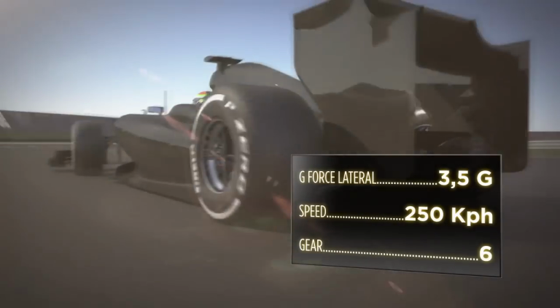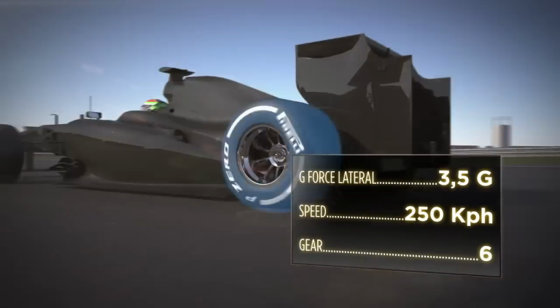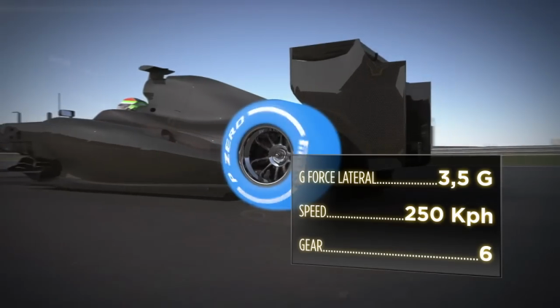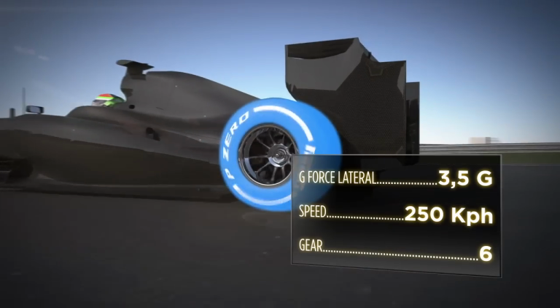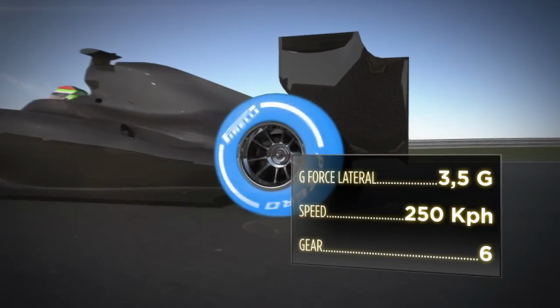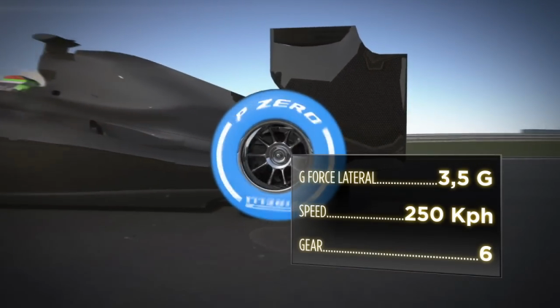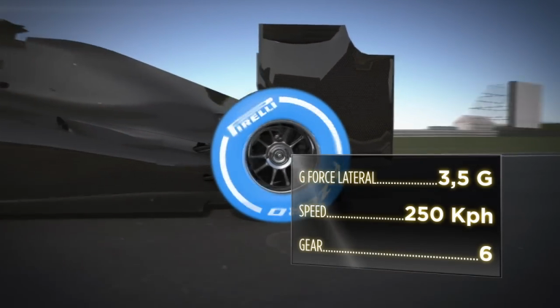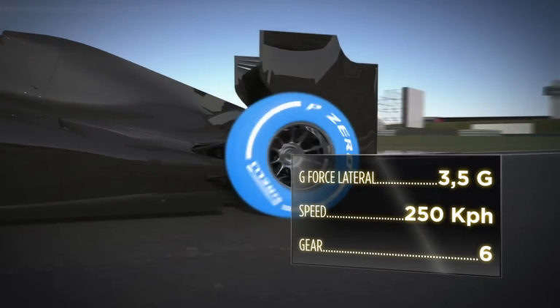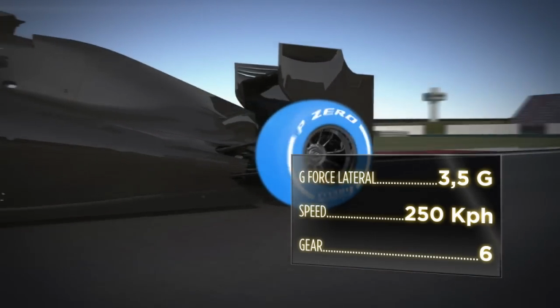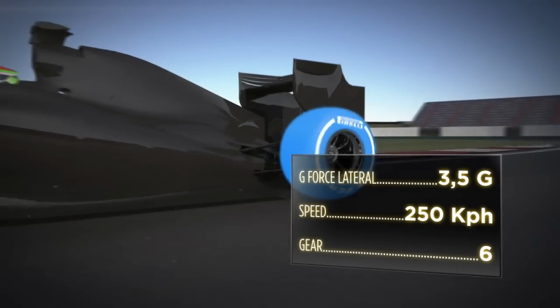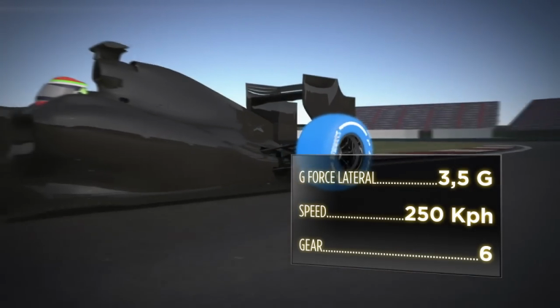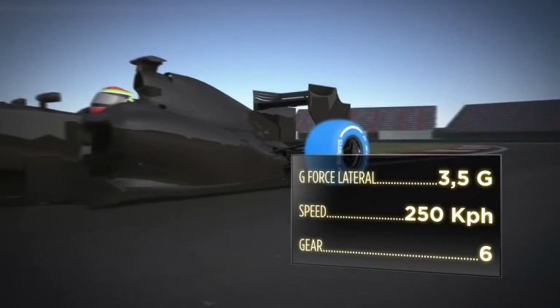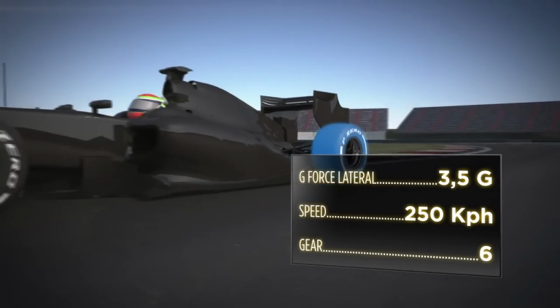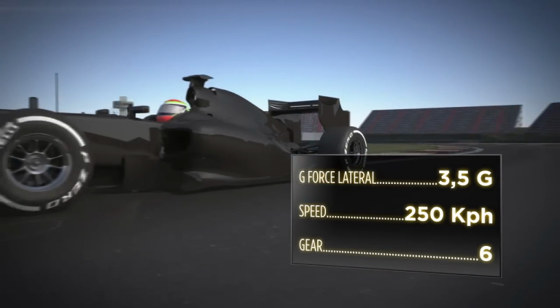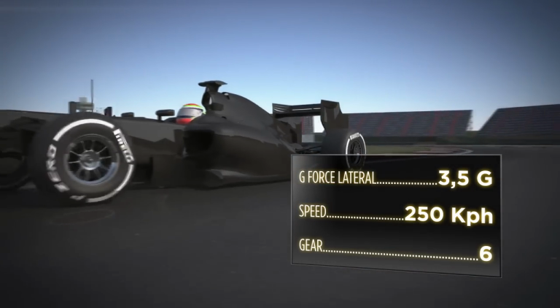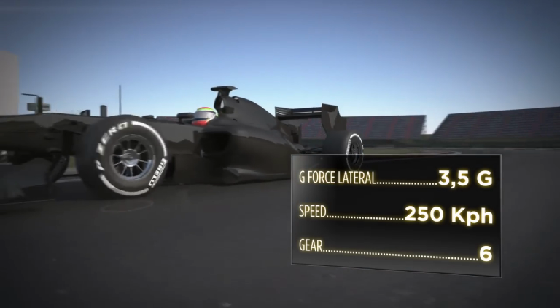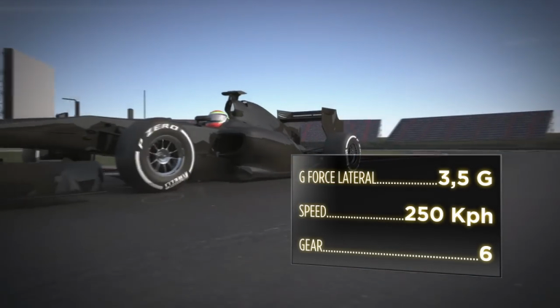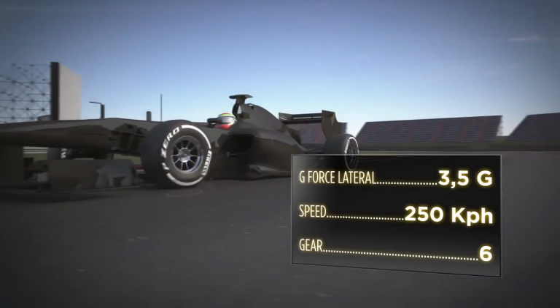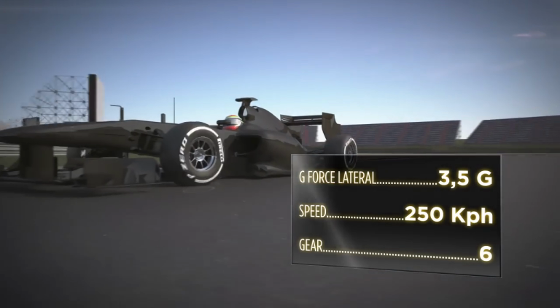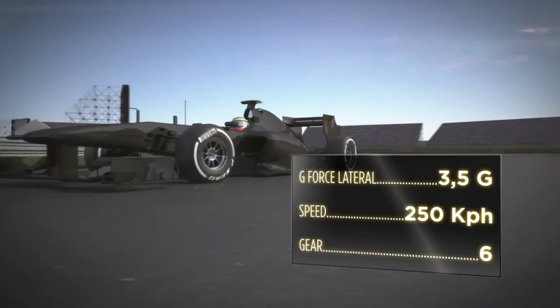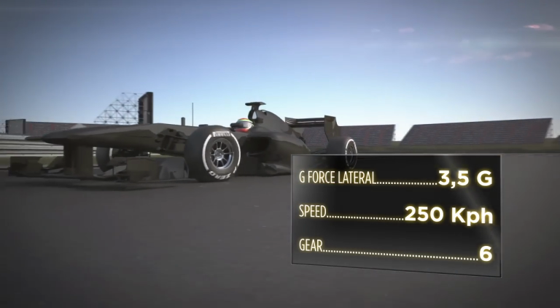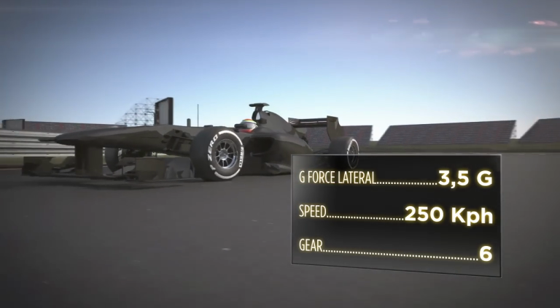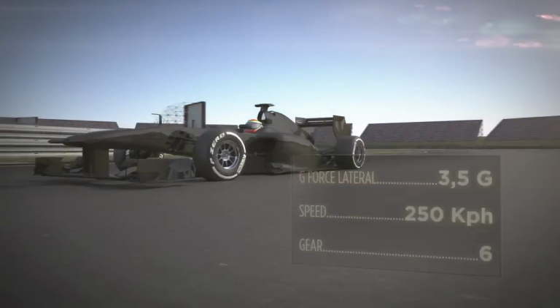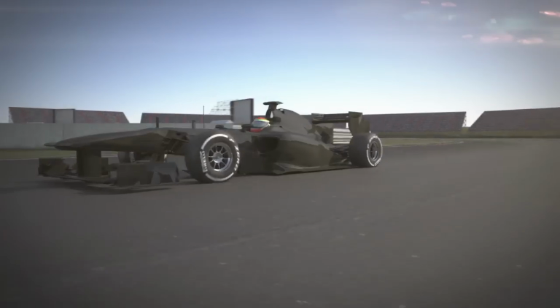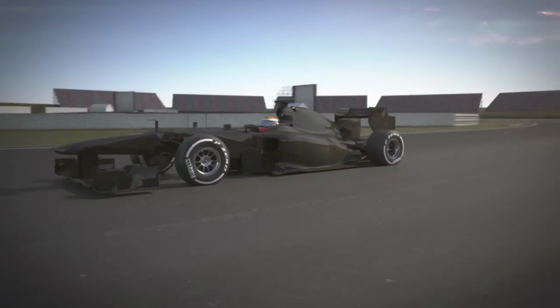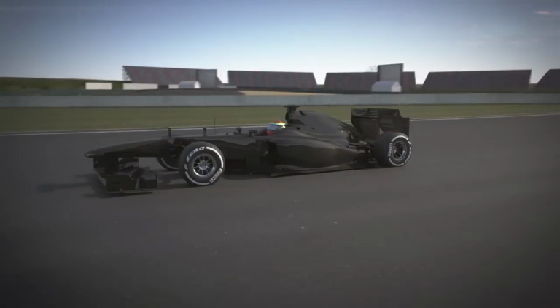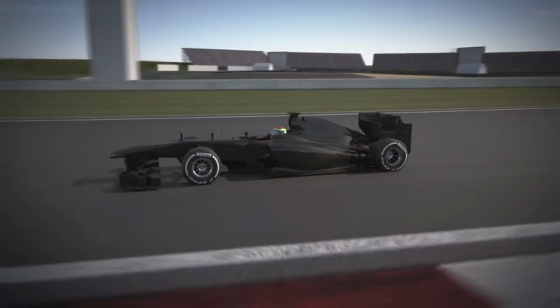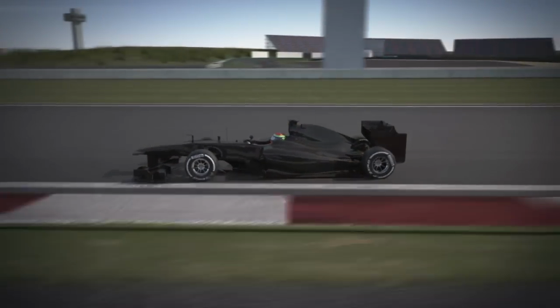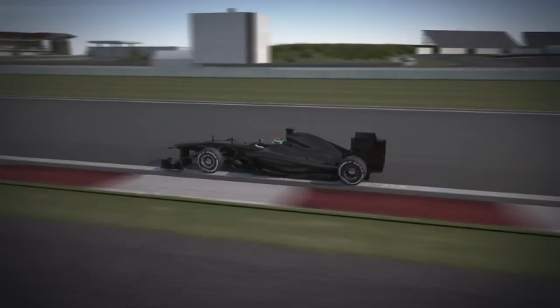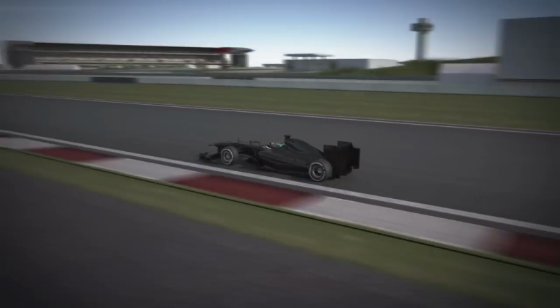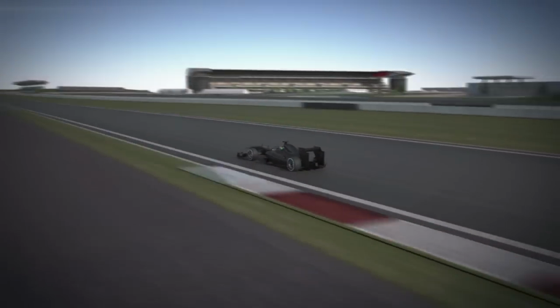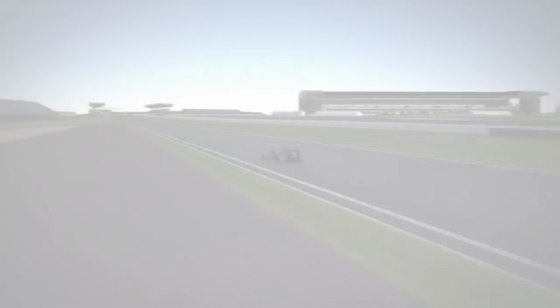Turn 13 takes the cars to the right under acceleration and it is also slightly banked. This helps the cars to hold the ideal line, but it also puts more strain on the structure of the tyre, which is put under greater load than usual.